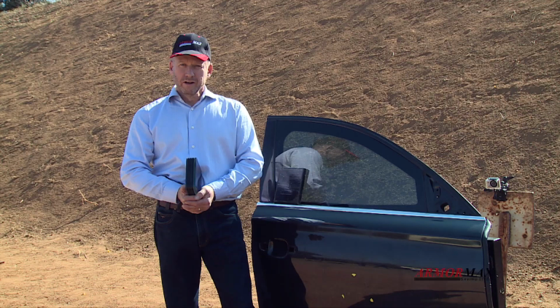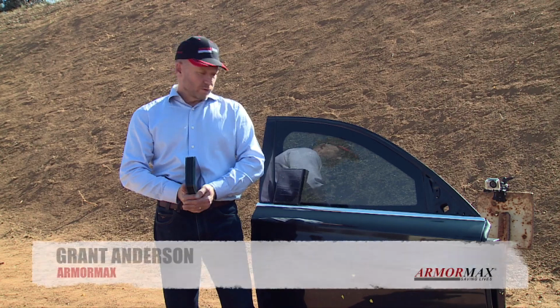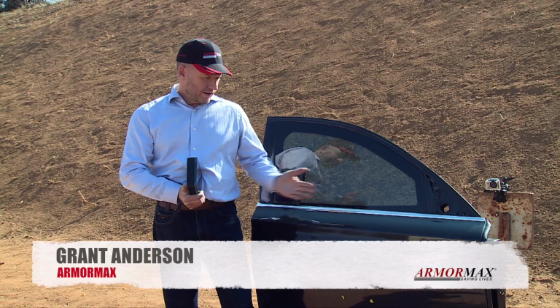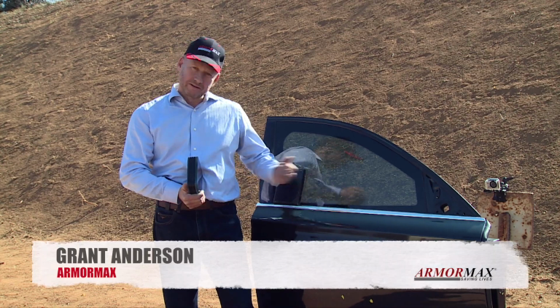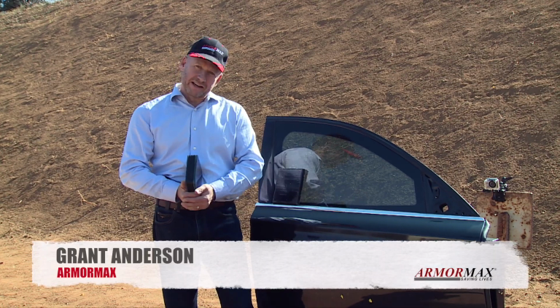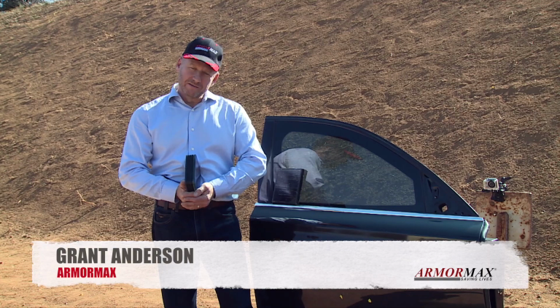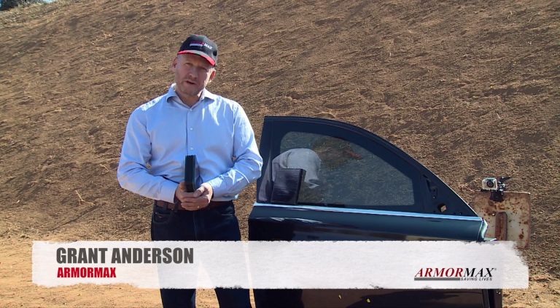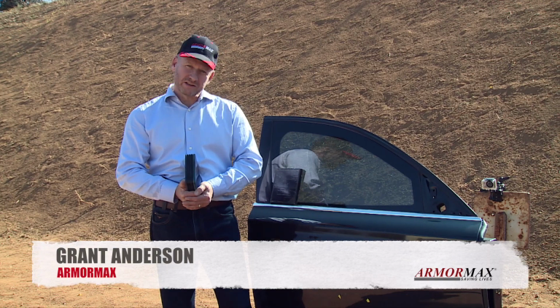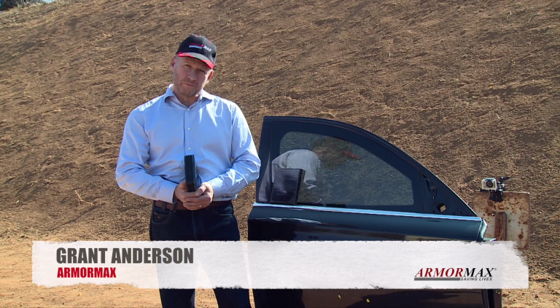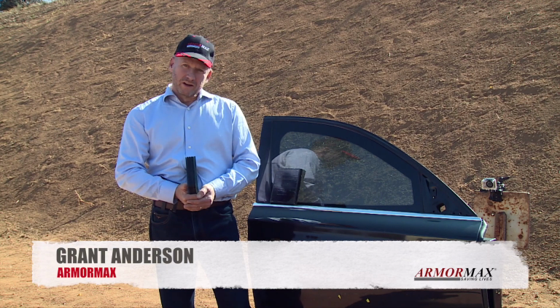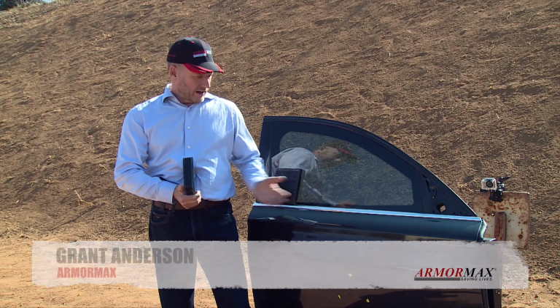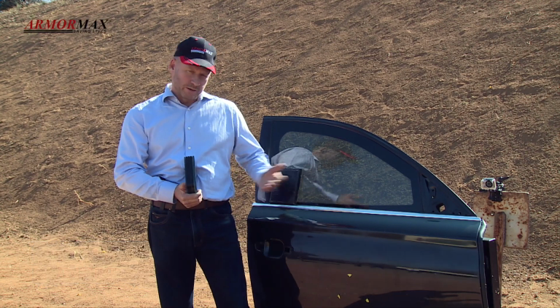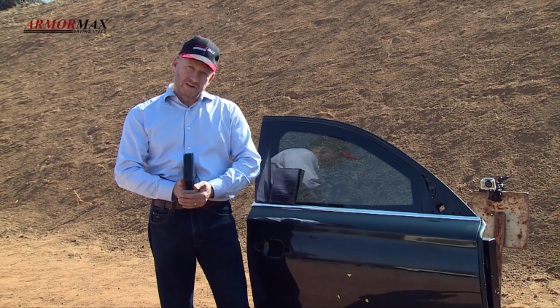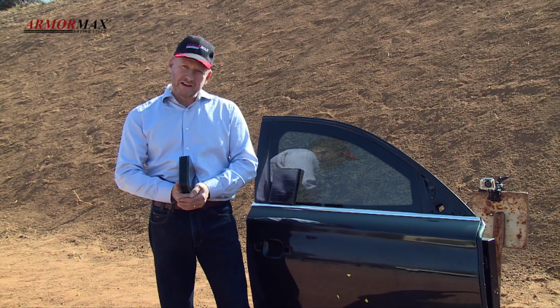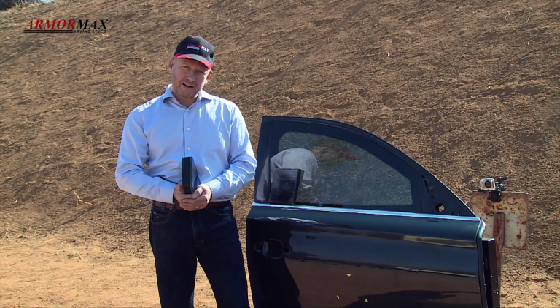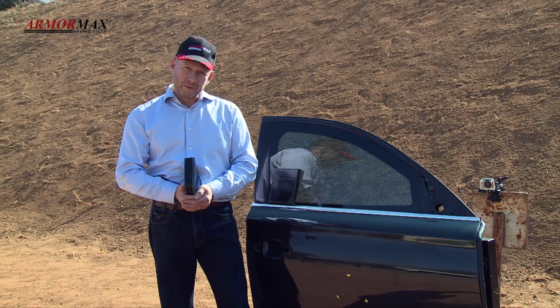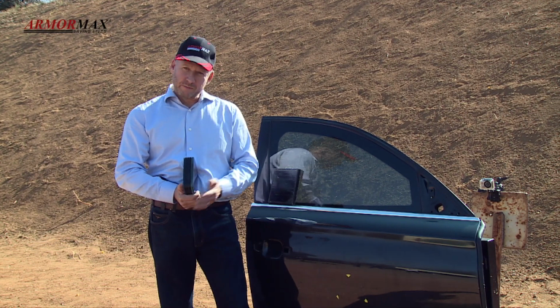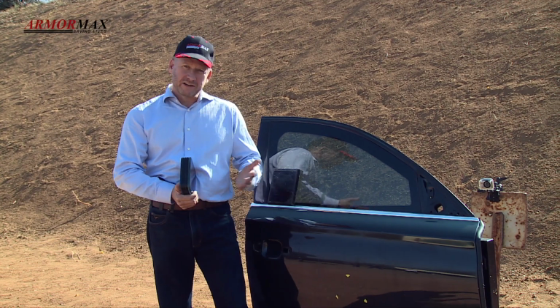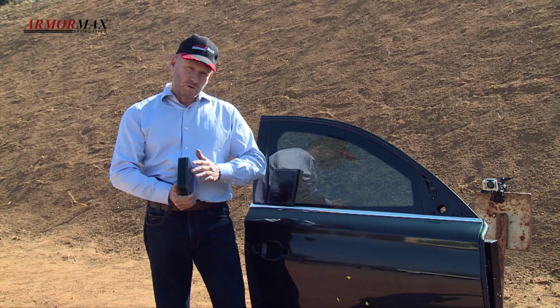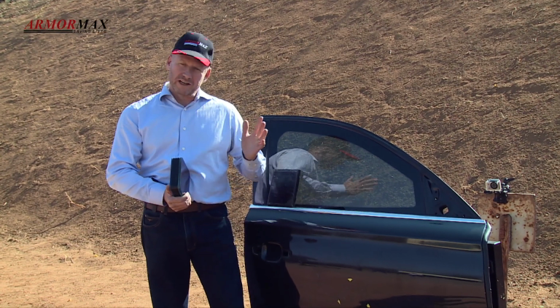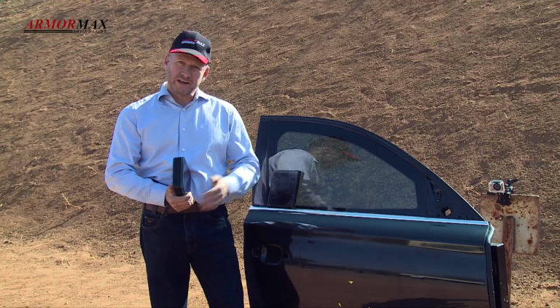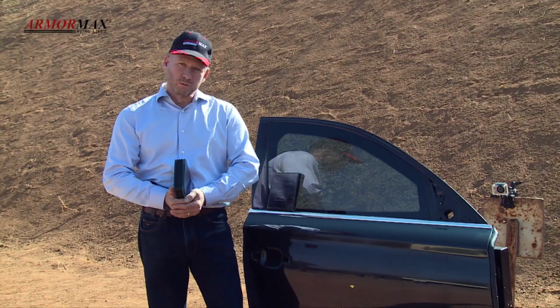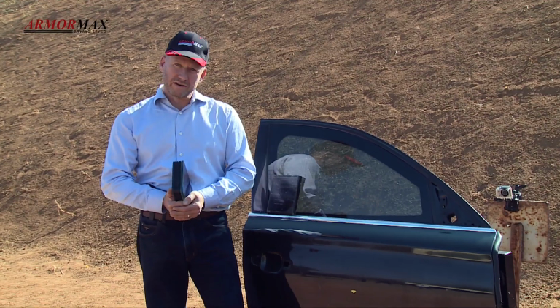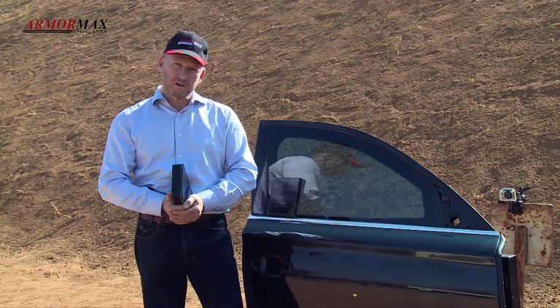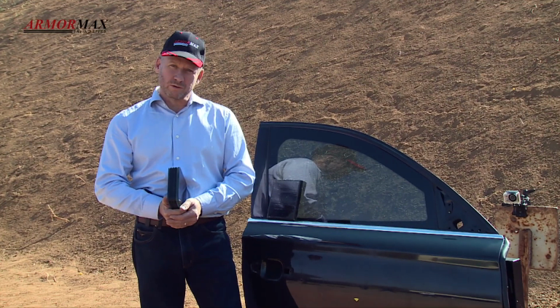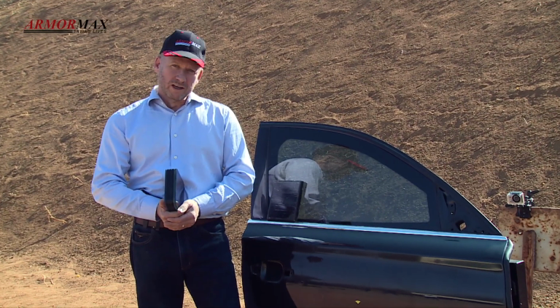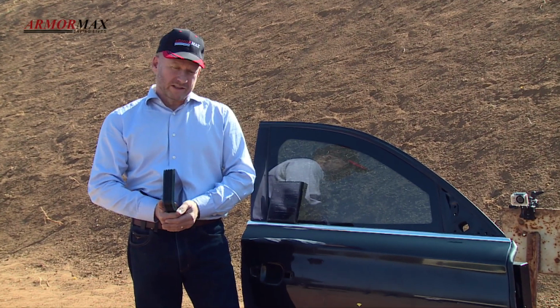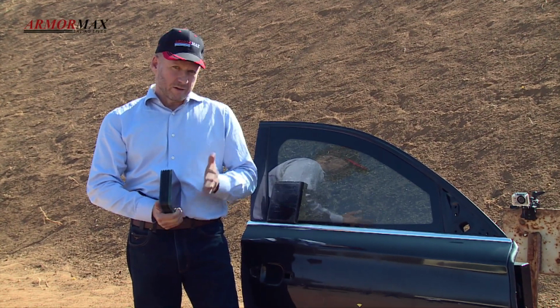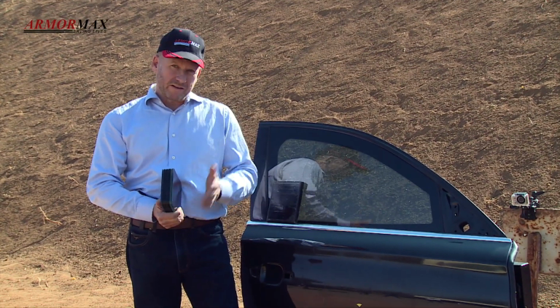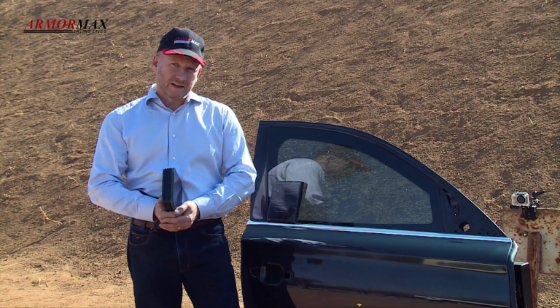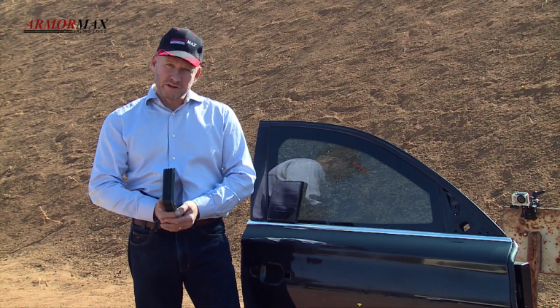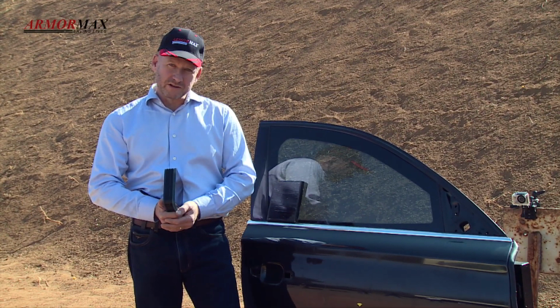What we have here is a level B6 door. It actually comes off an Audi A8. From the outside it looks like any normal run-of-the-mill car door, but what we have inside is pretty special.